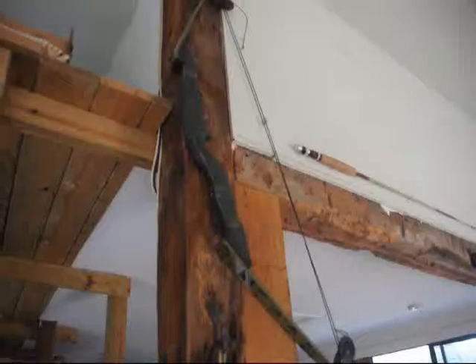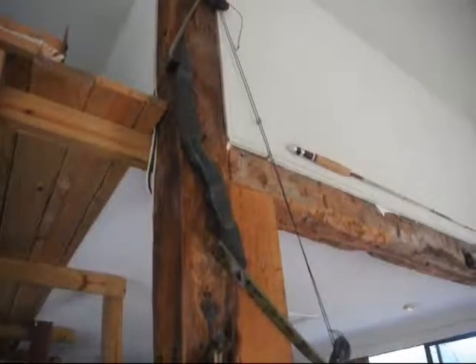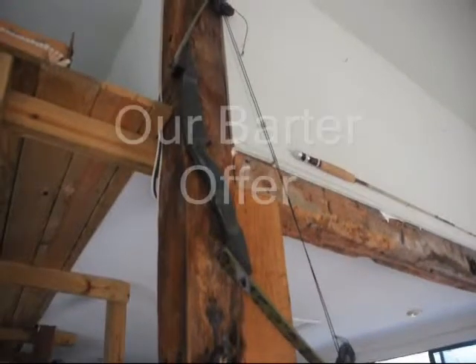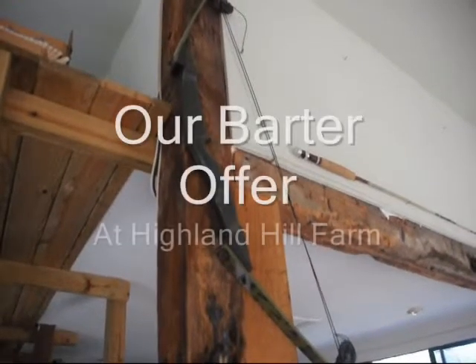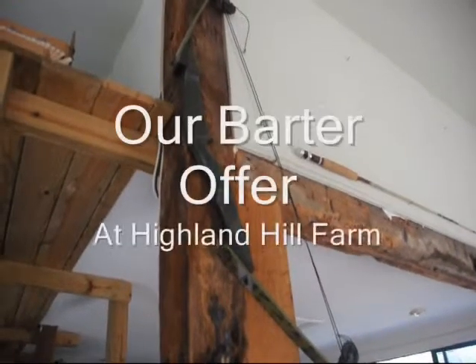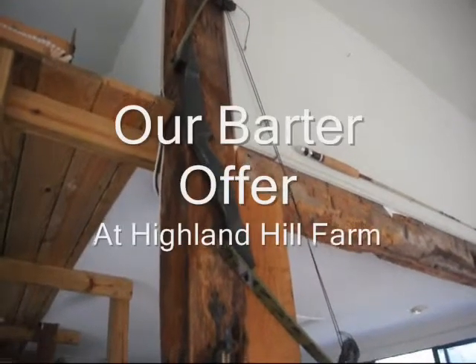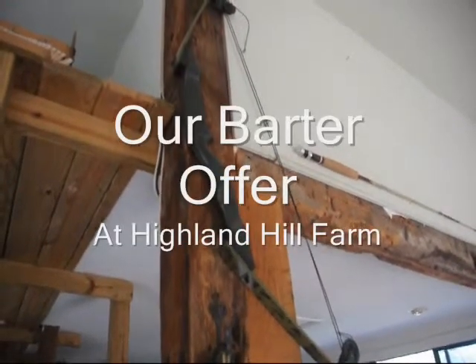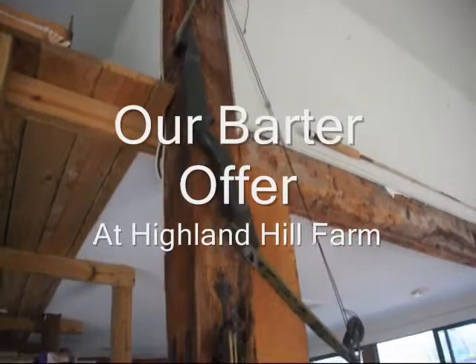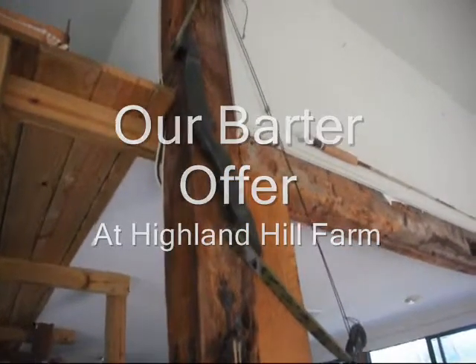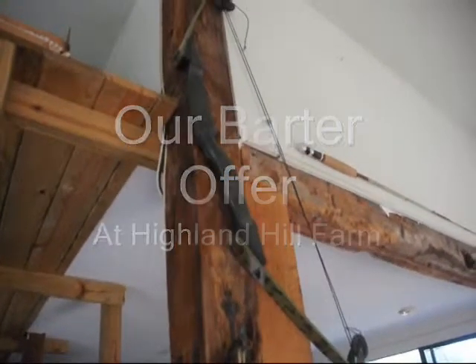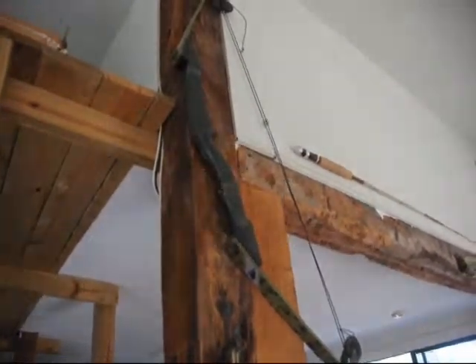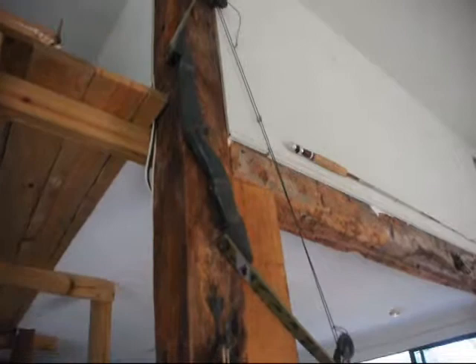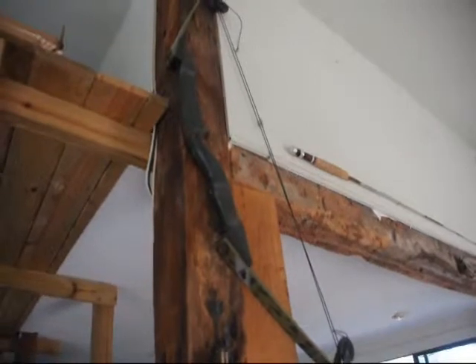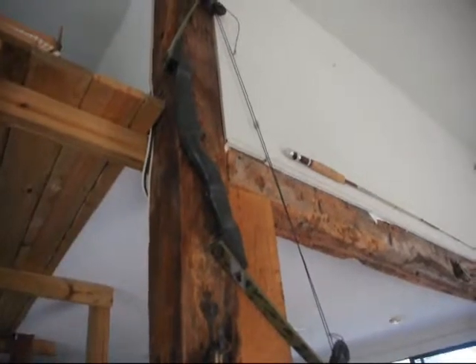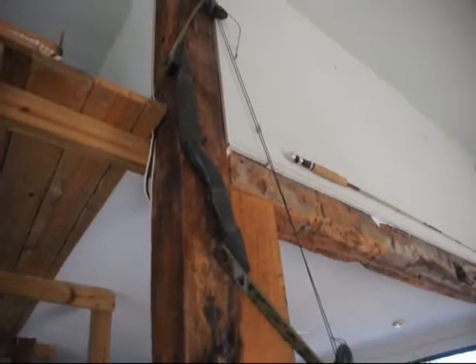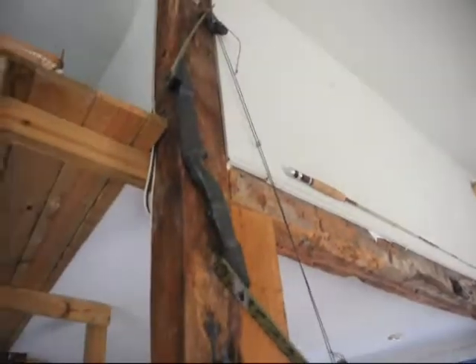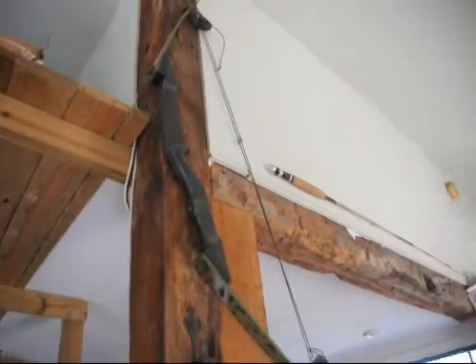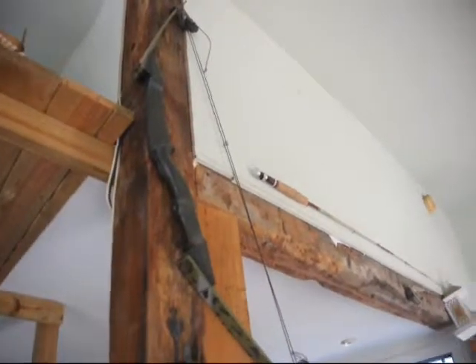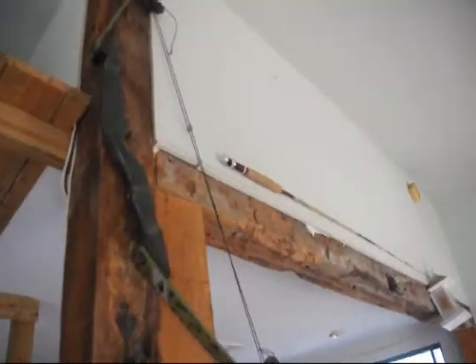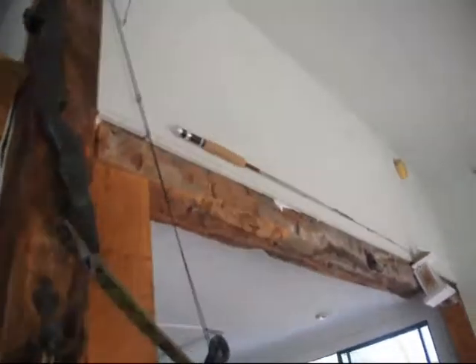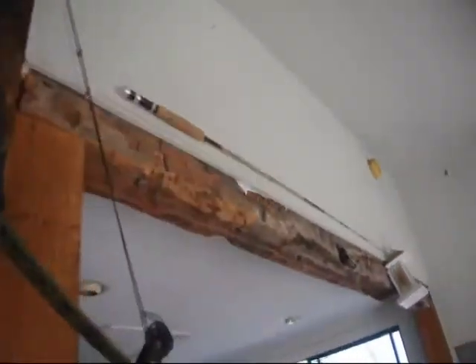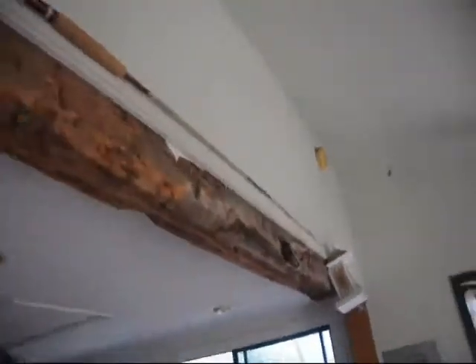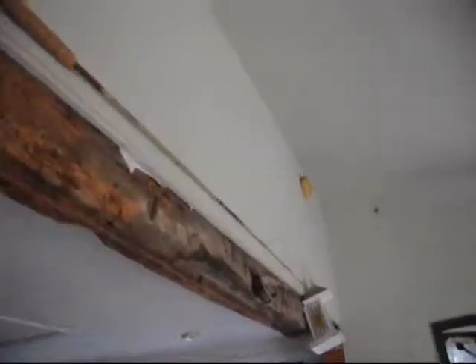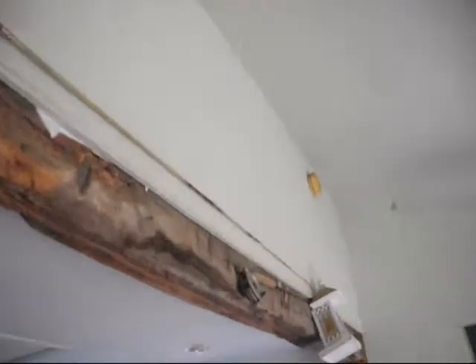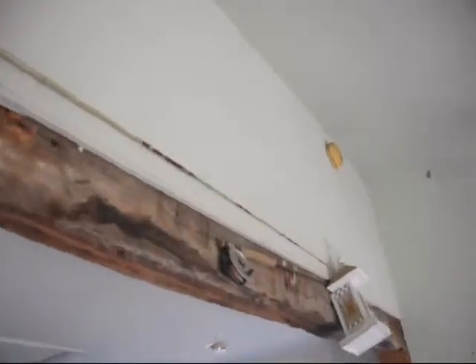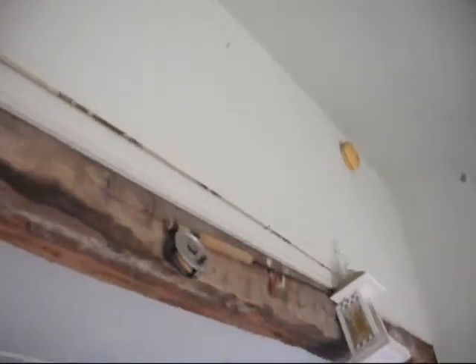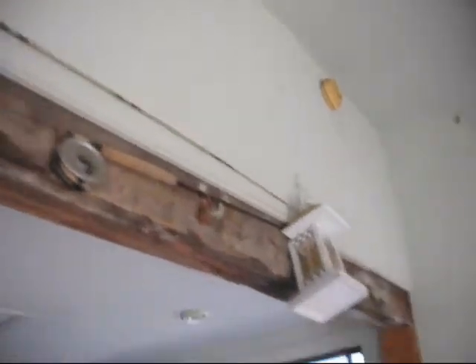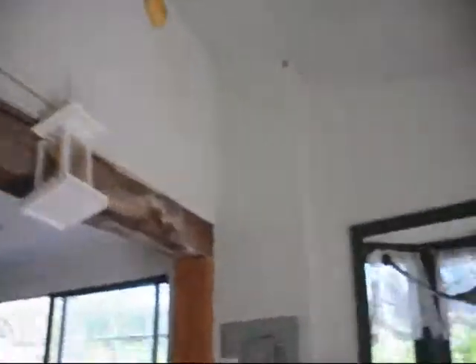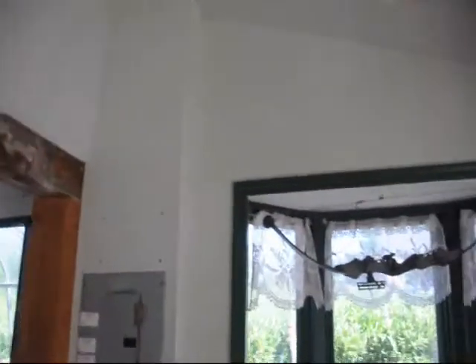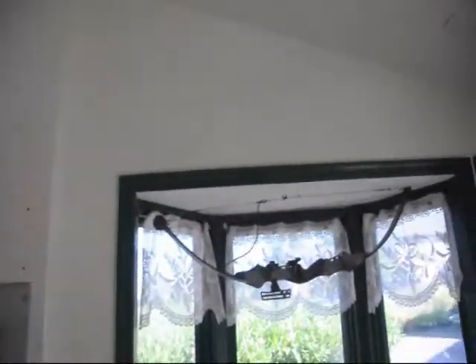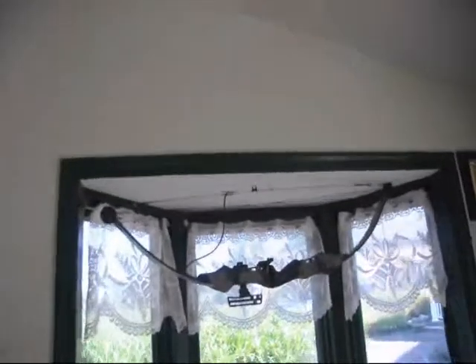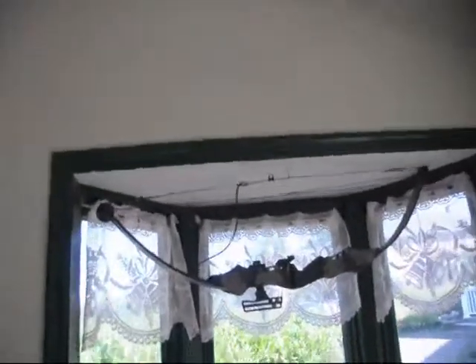This is an unusual barter offer. I have a desire to collect compound bows, old fishing rods, fishing equipment, and some hunting equipment.